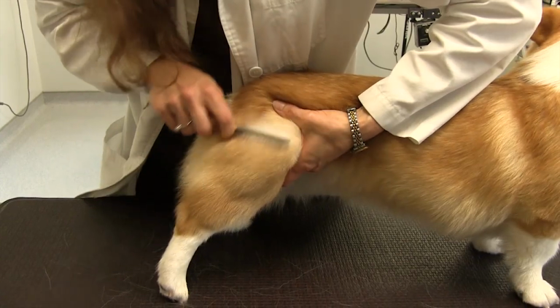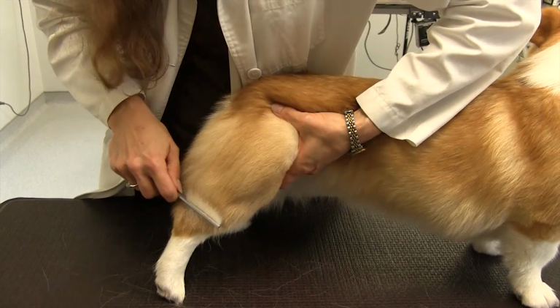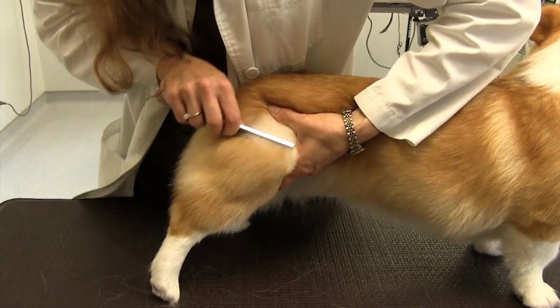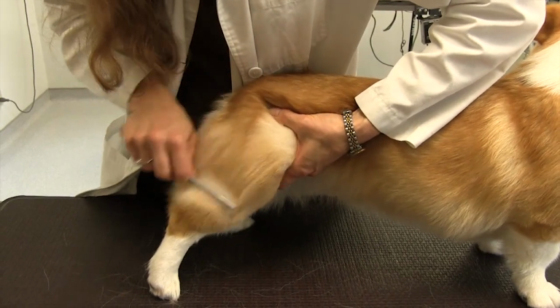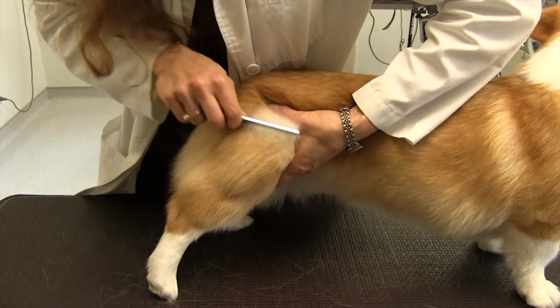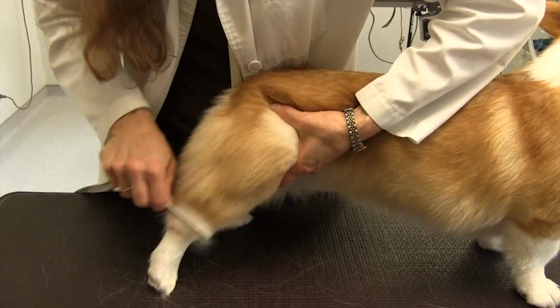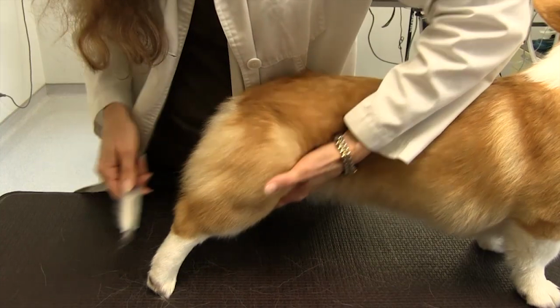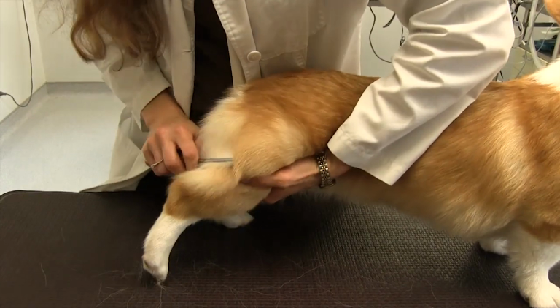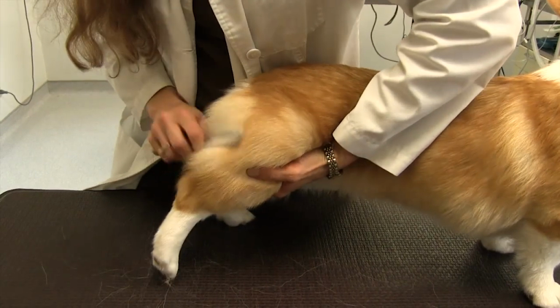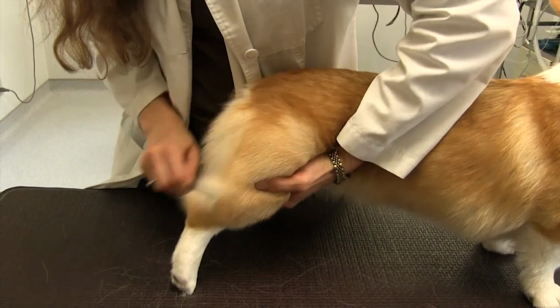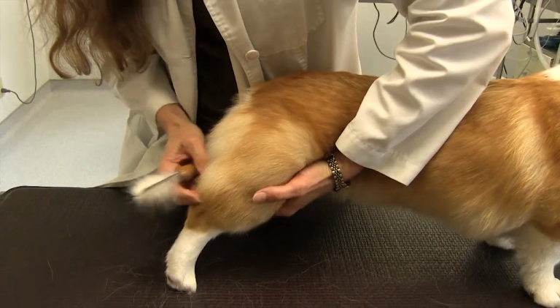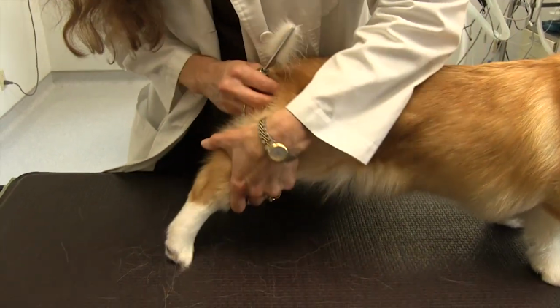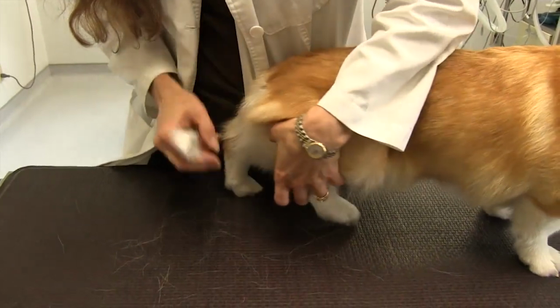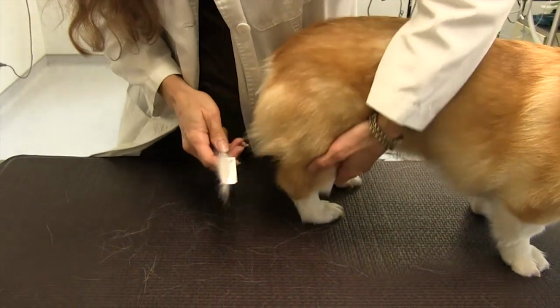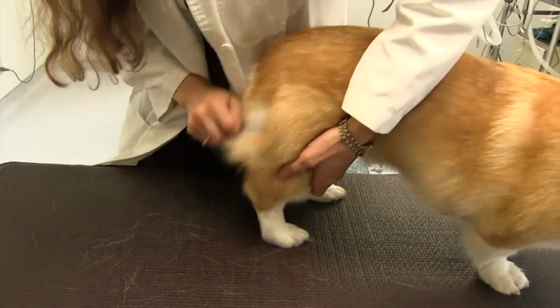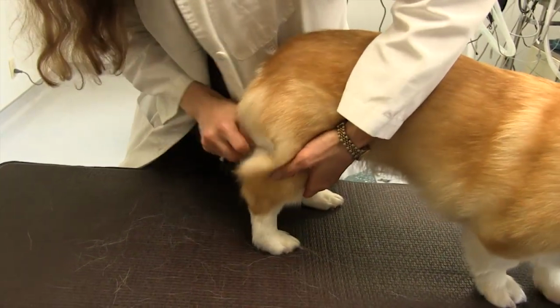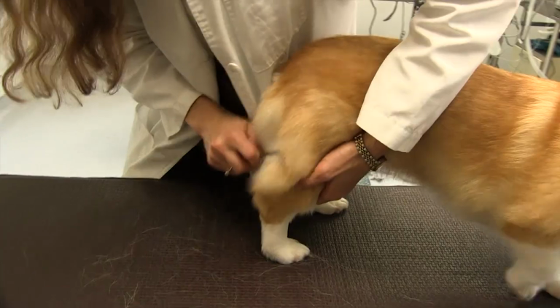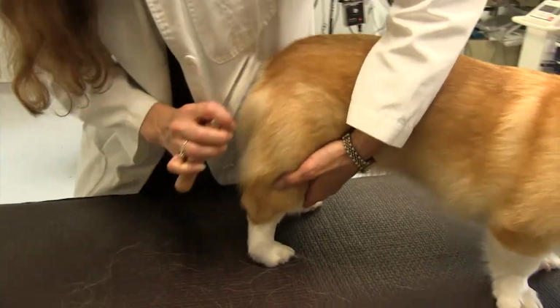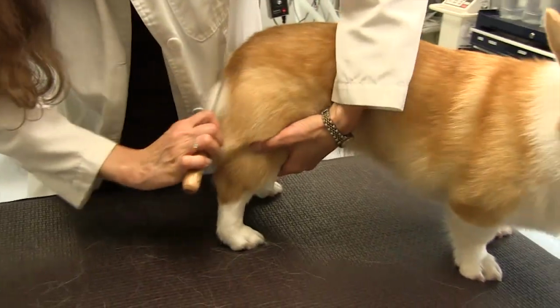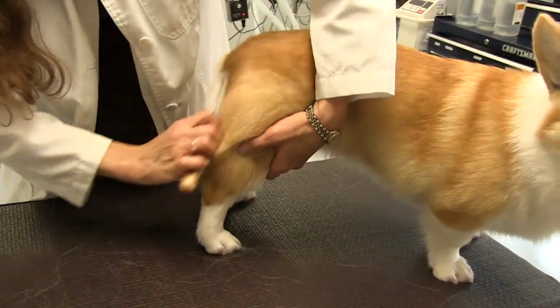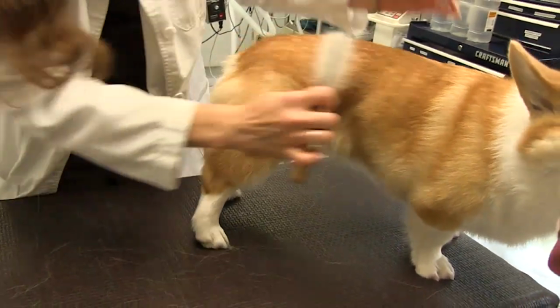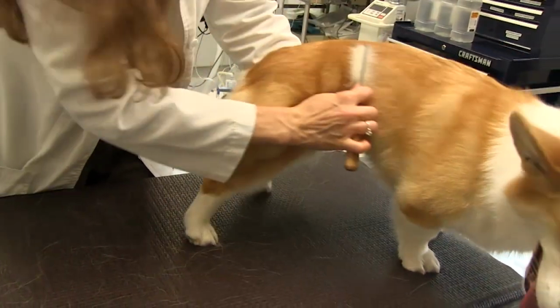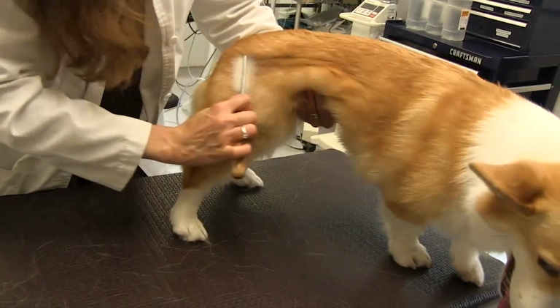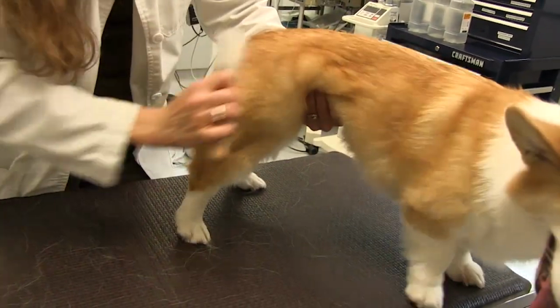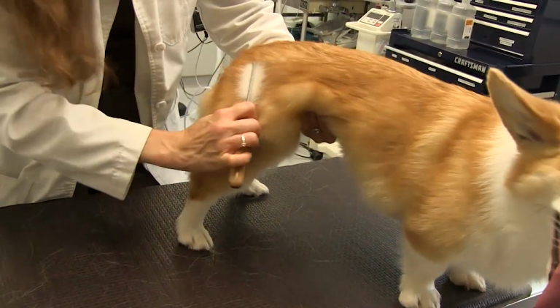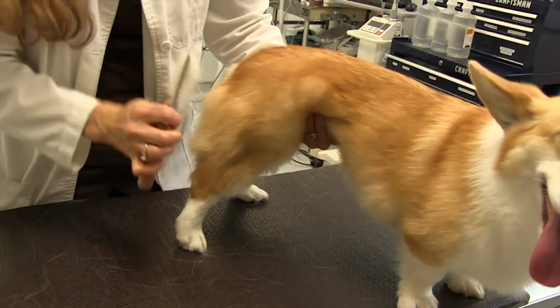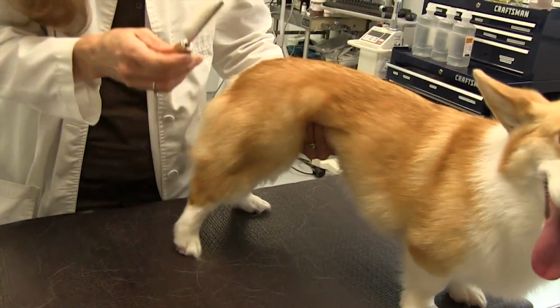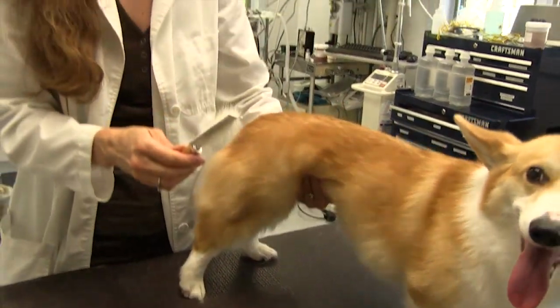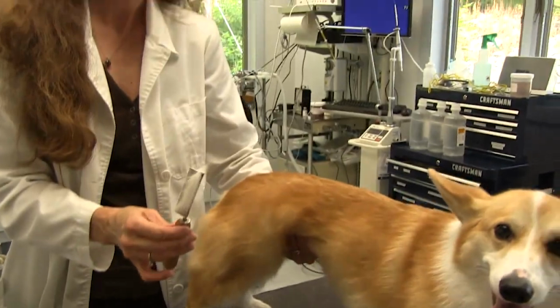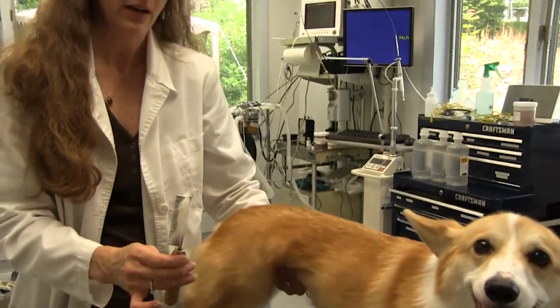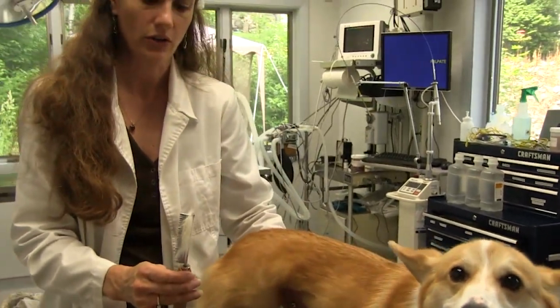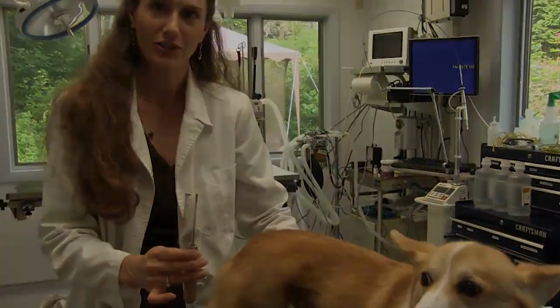Once you've gotten the undercoat out, you can go through the whole length. But you always start in small sections from the back to the front. And that will keep you from being covered in it and having it on your couches.